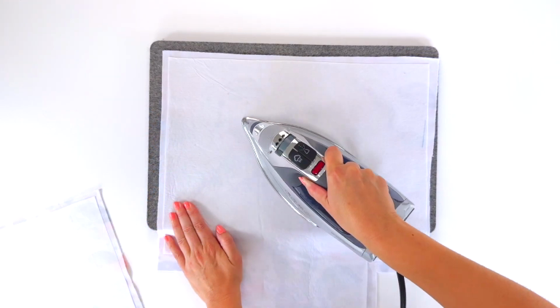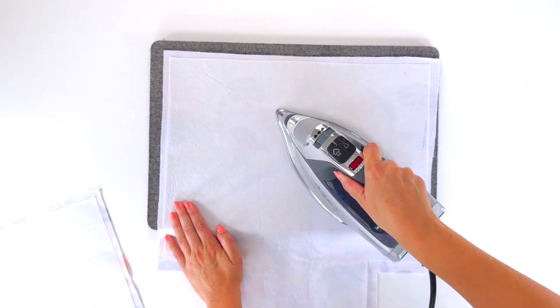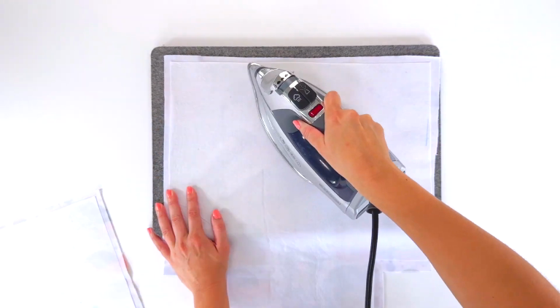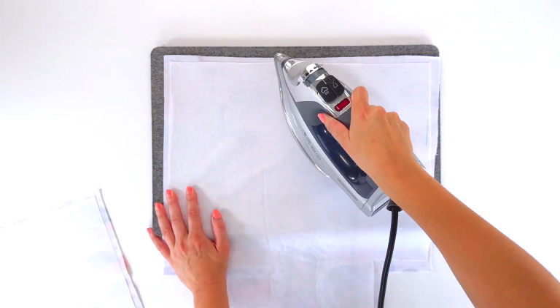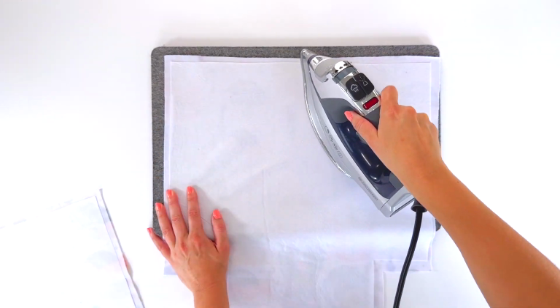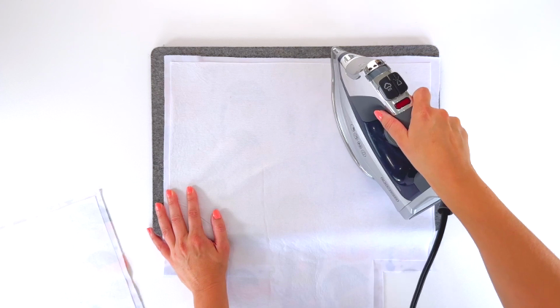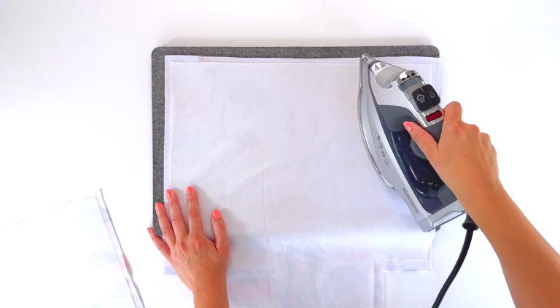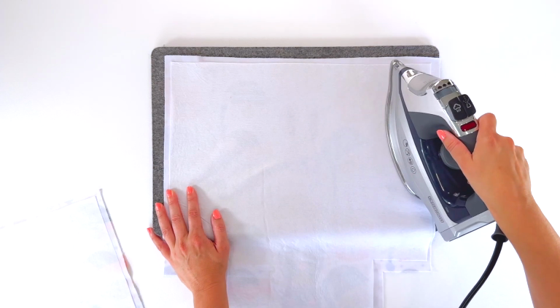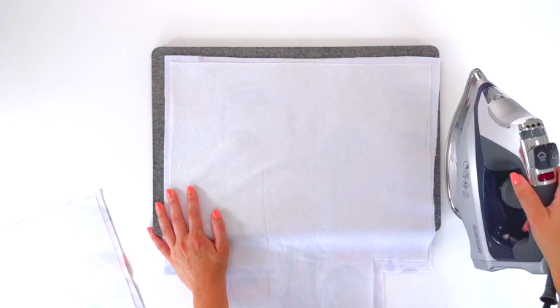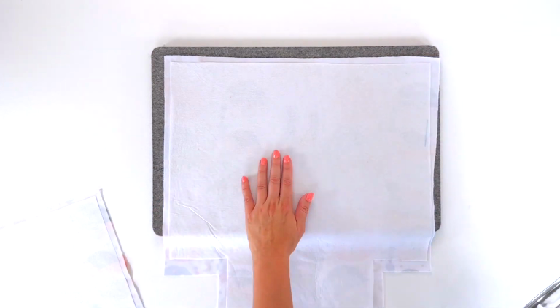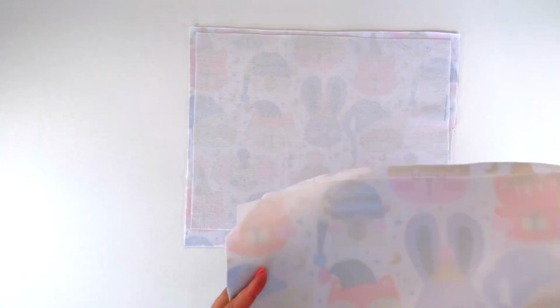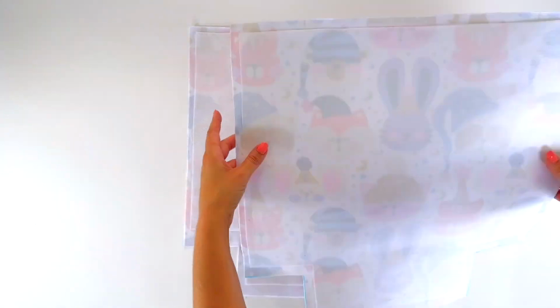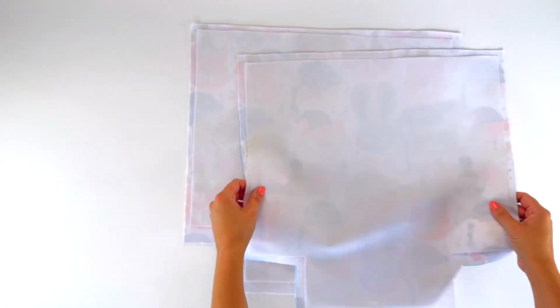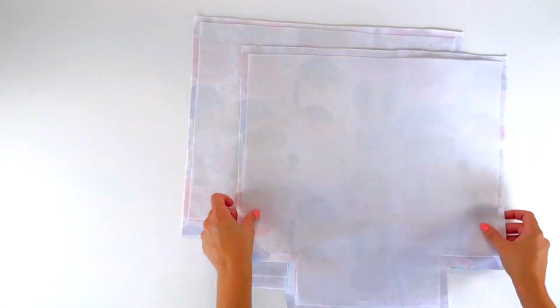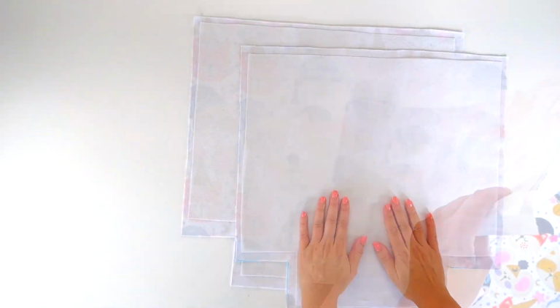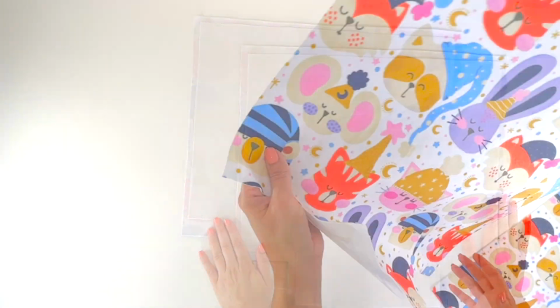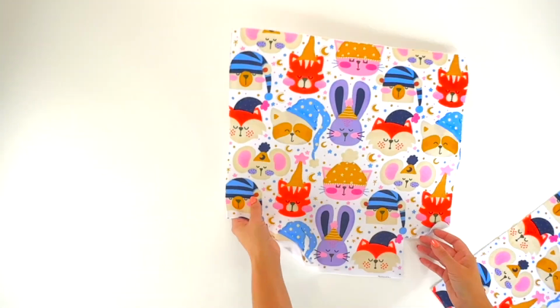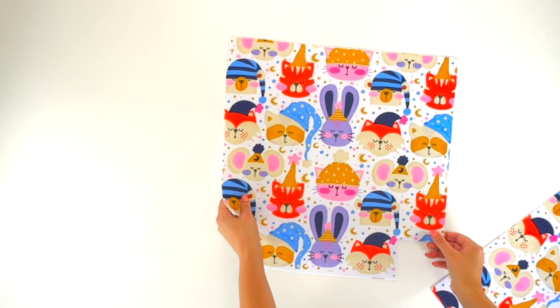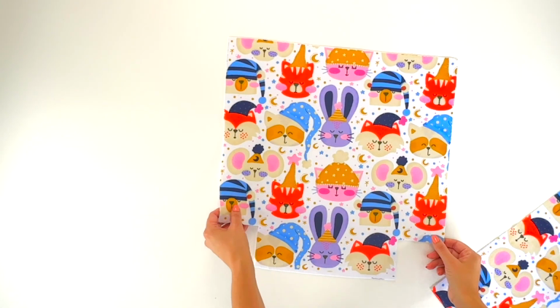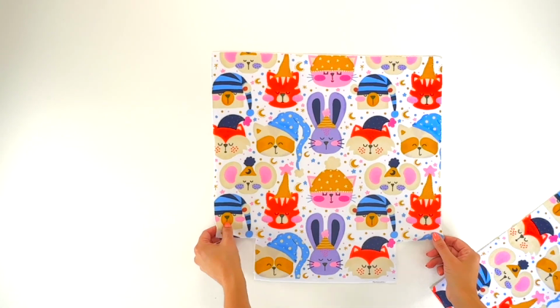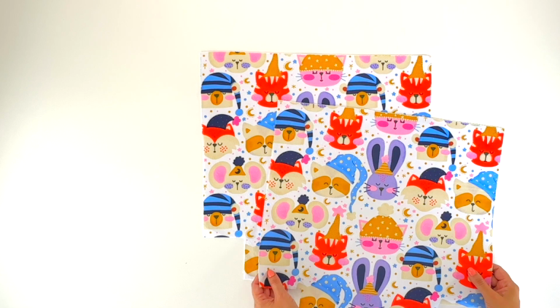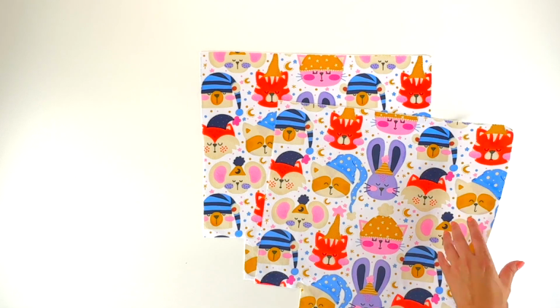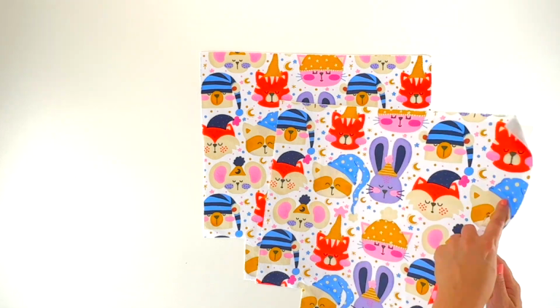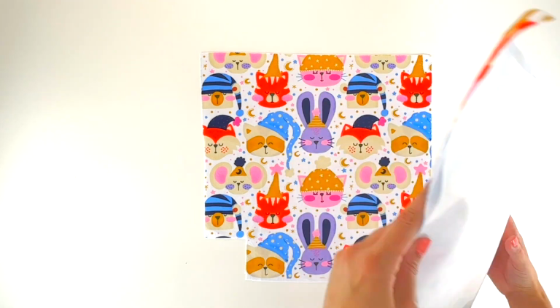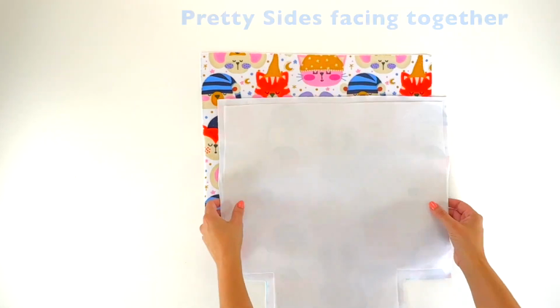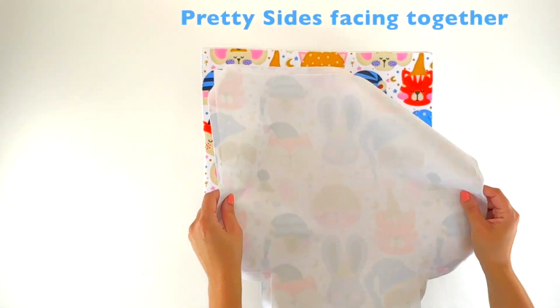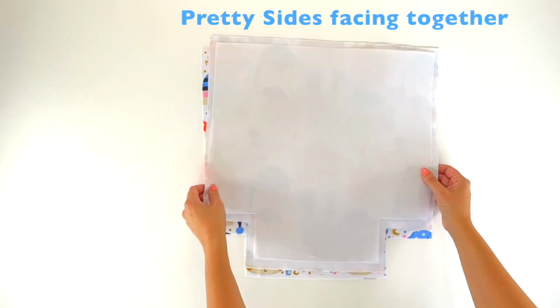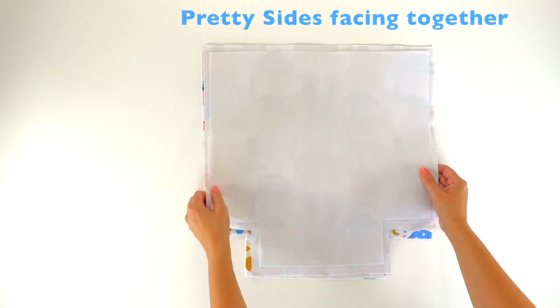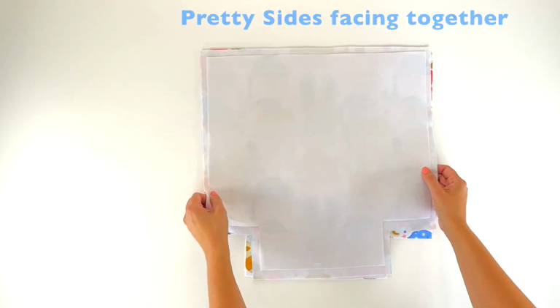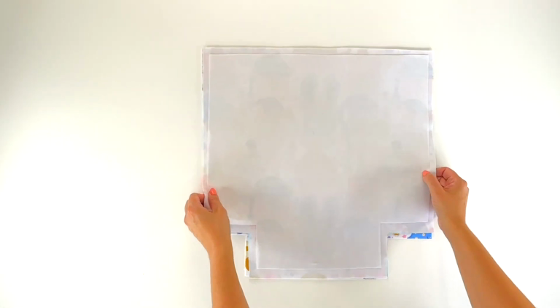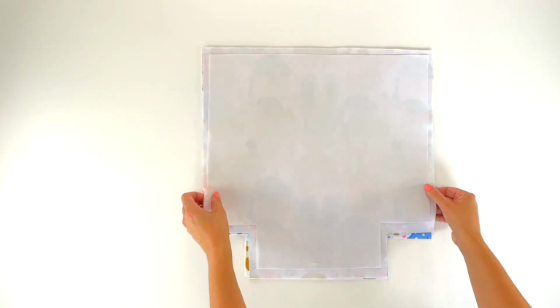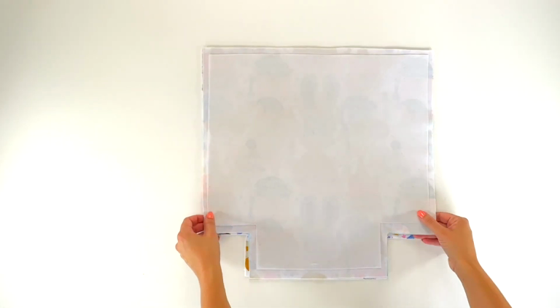The kind of interfacing I'm using is a fusible extra firm. I'm going to make sure to leave the link in the description, as well as the different dimensions to create small, medium, or large baskets.